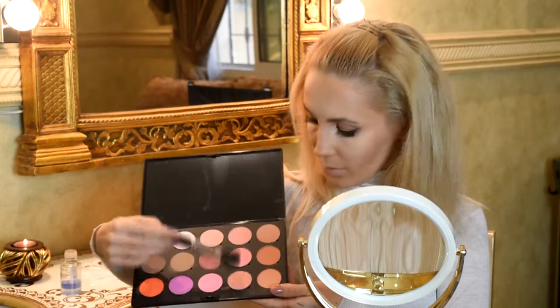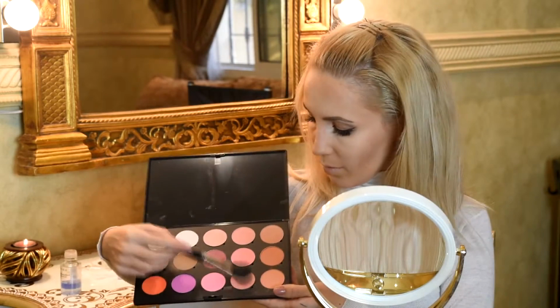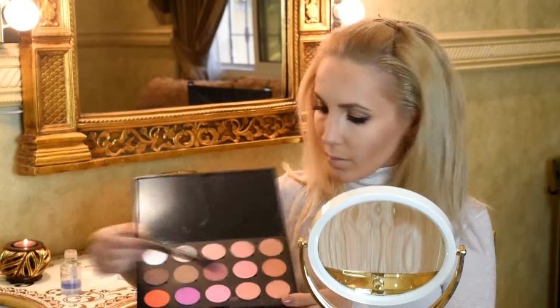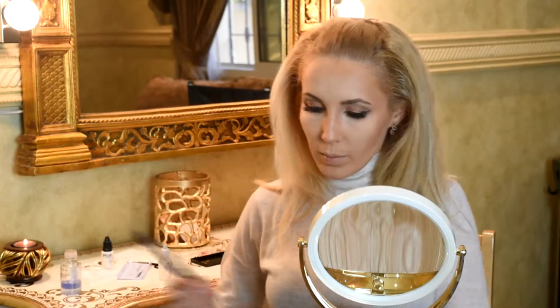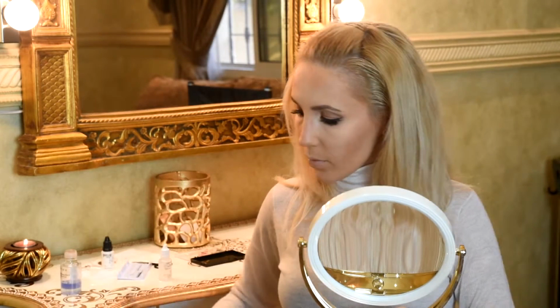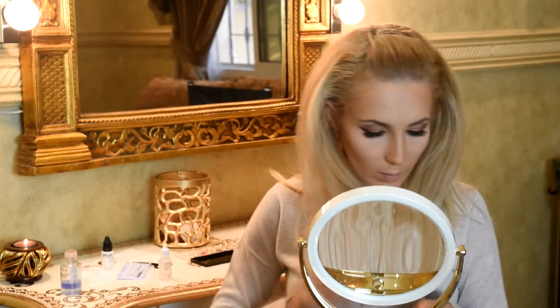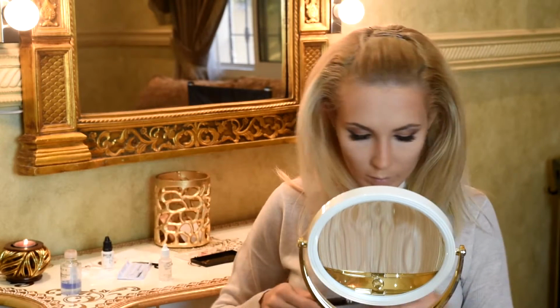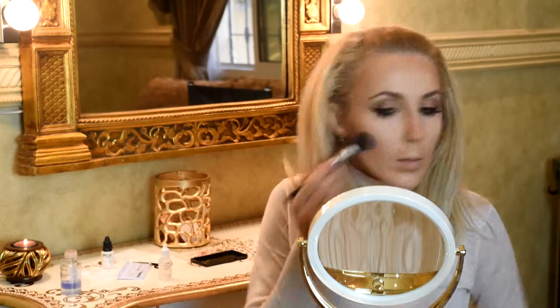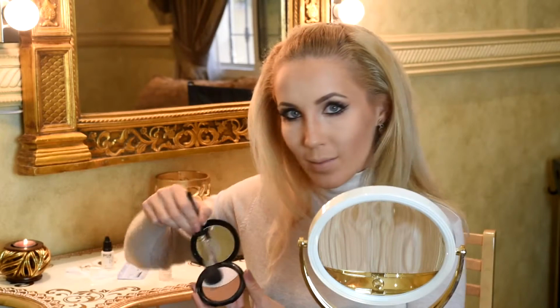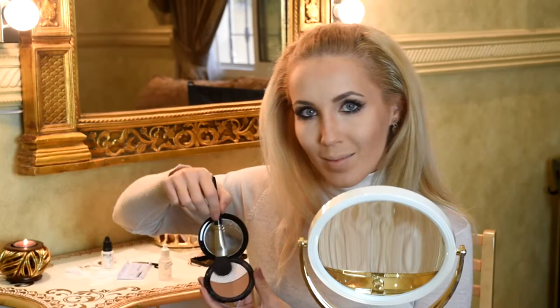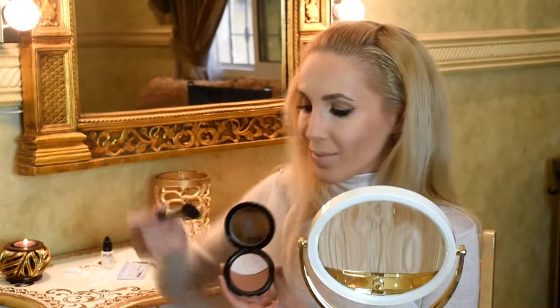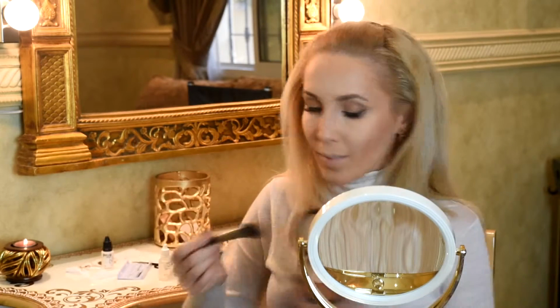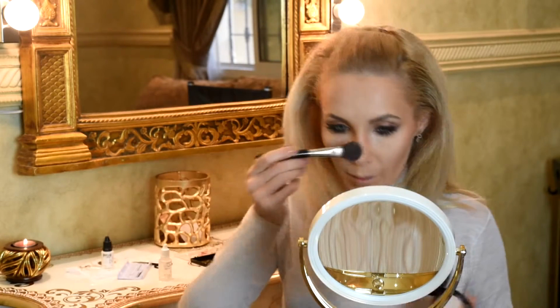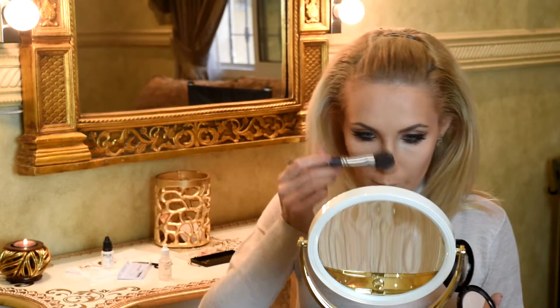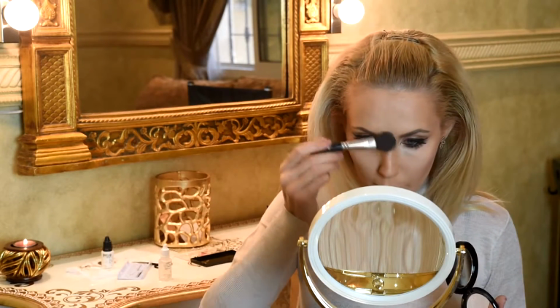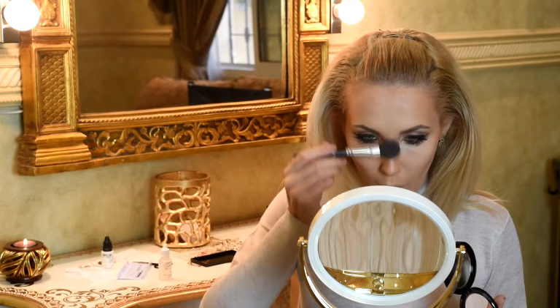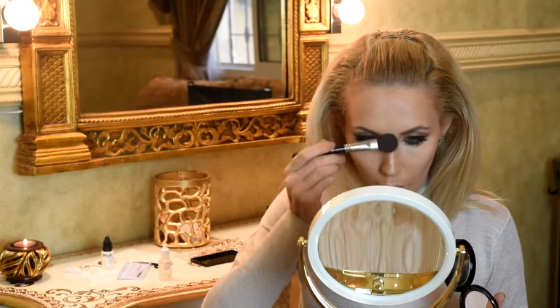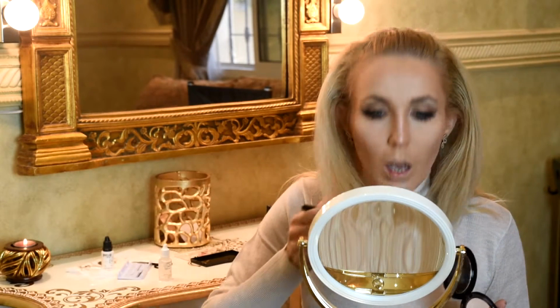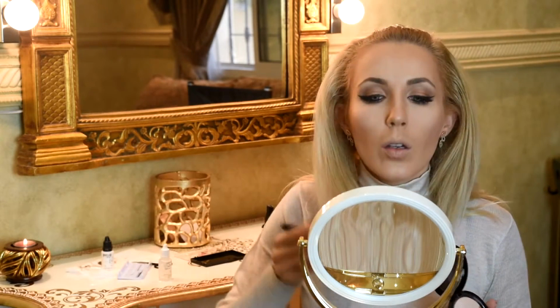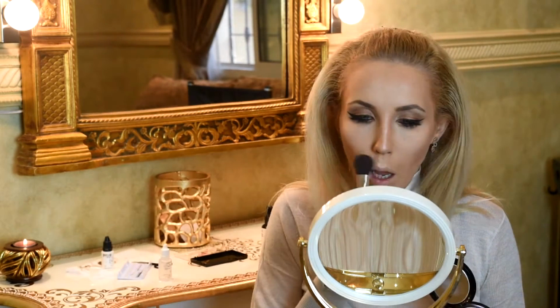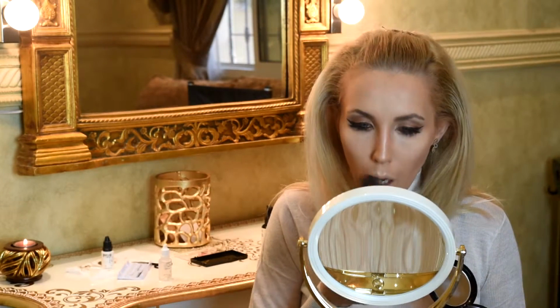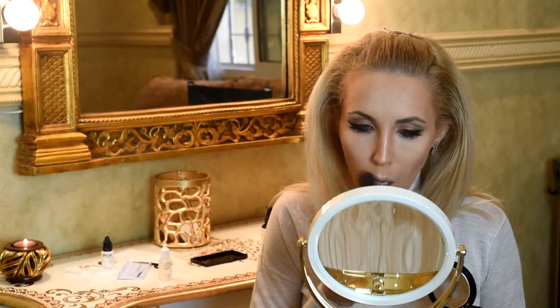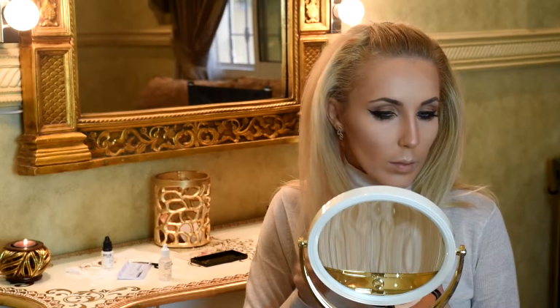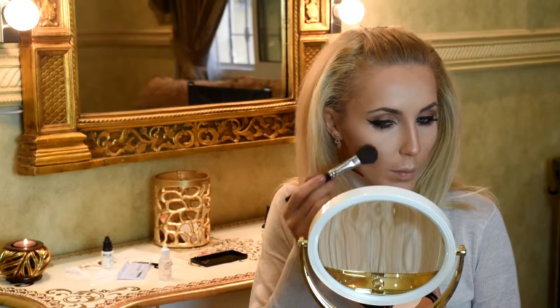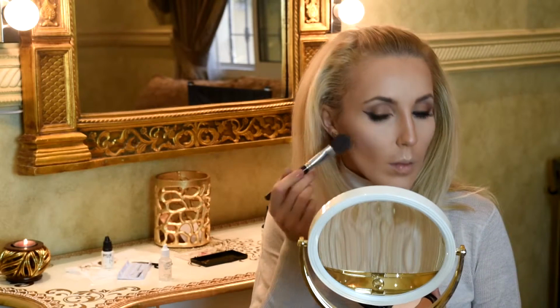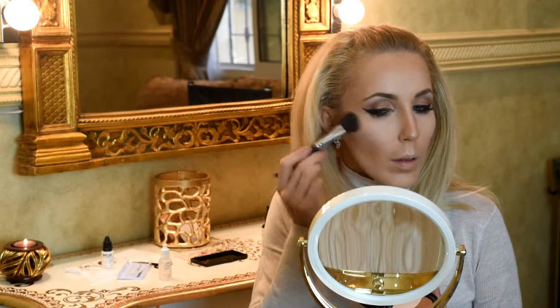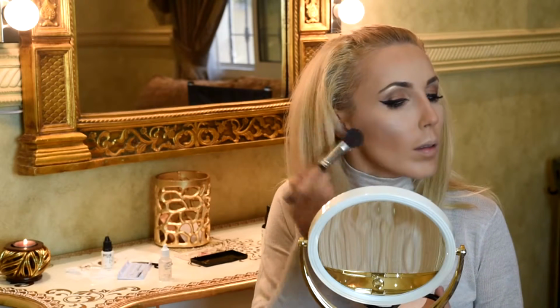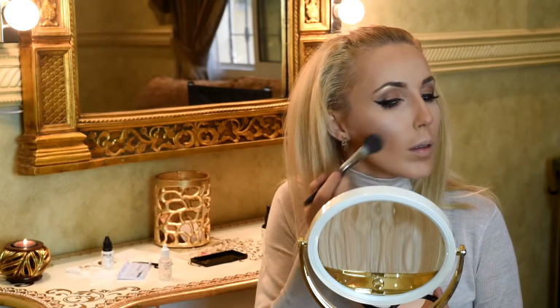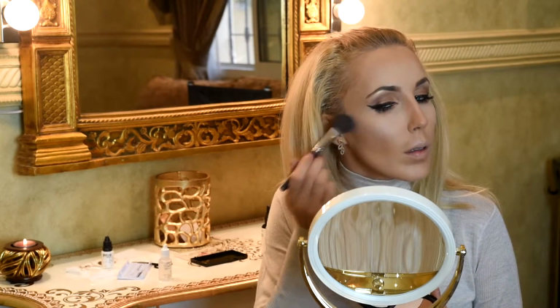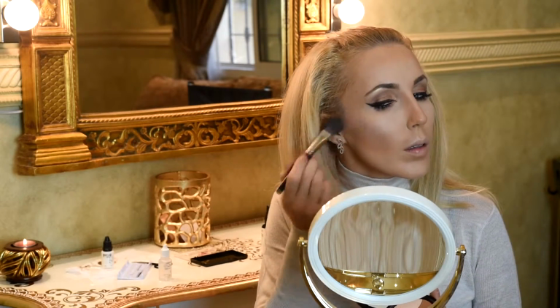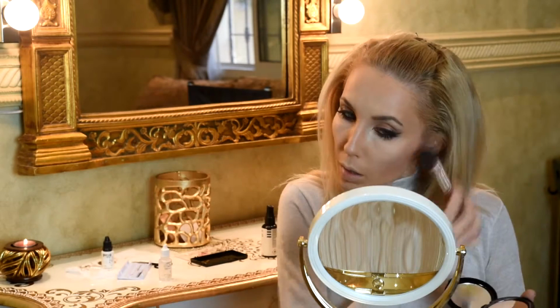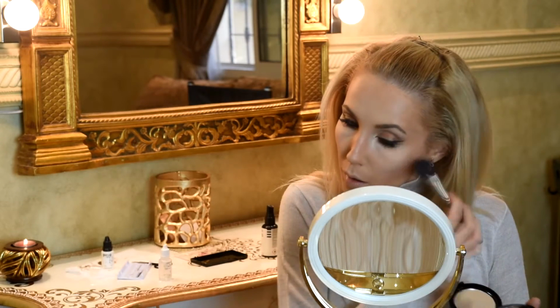Again we put highlight with Makeup Atelier Pro Sculpture in special zones for a good photo shoot, or if you go out especially for a night party.